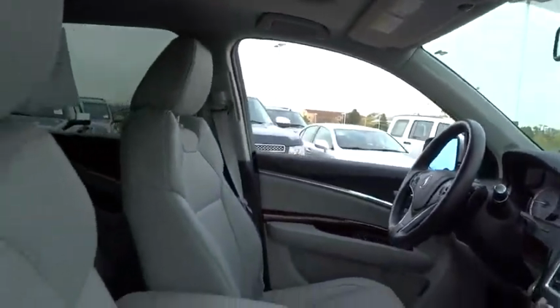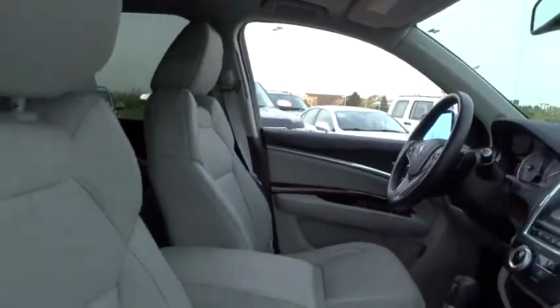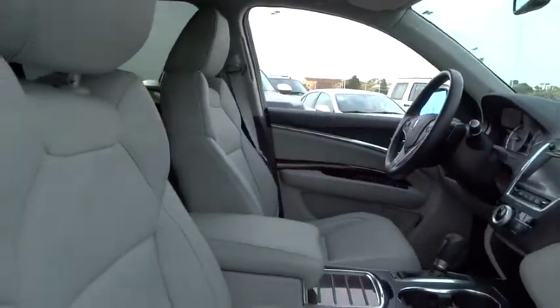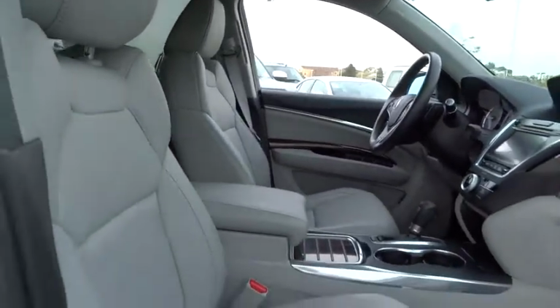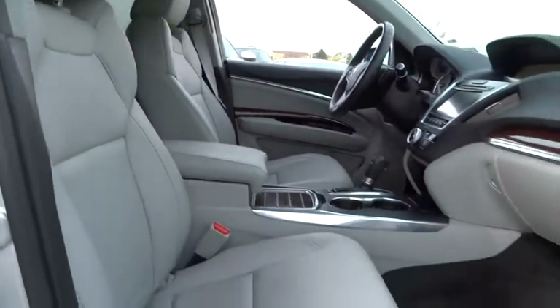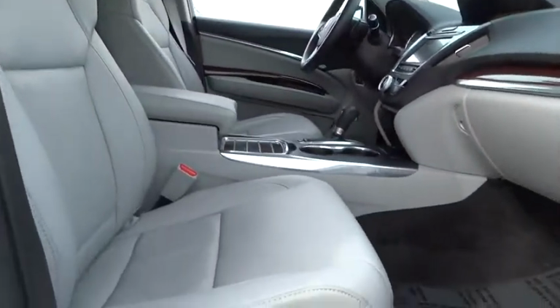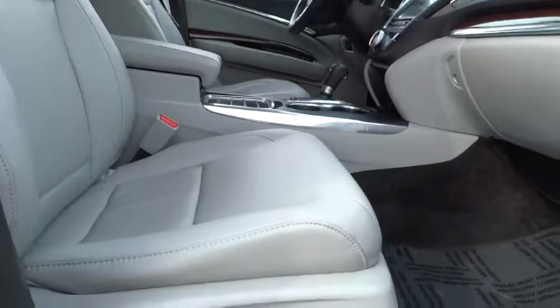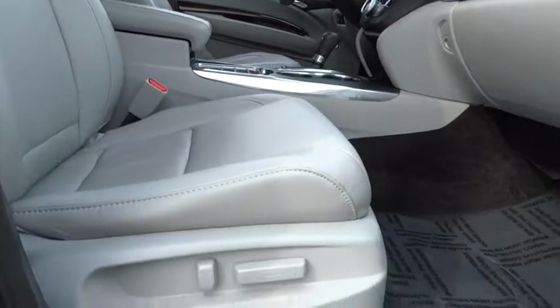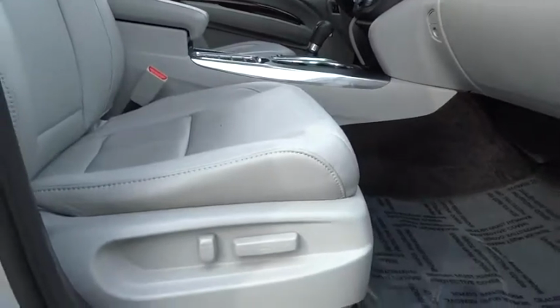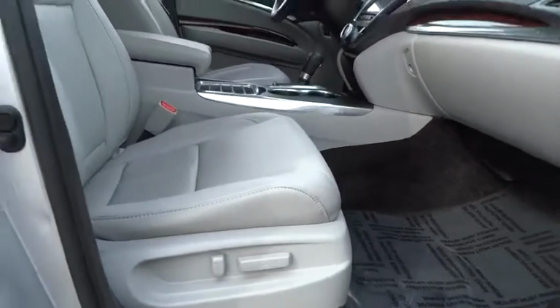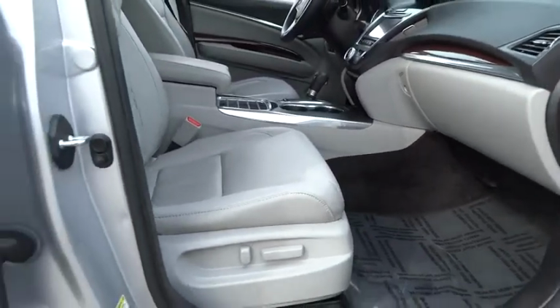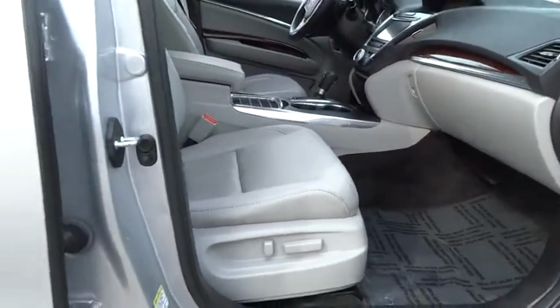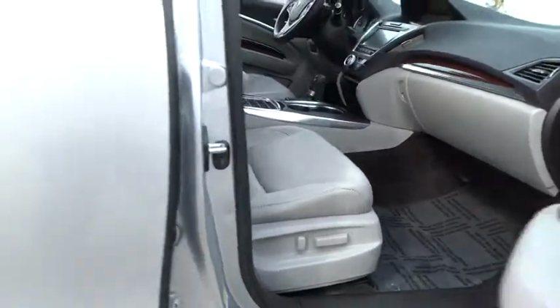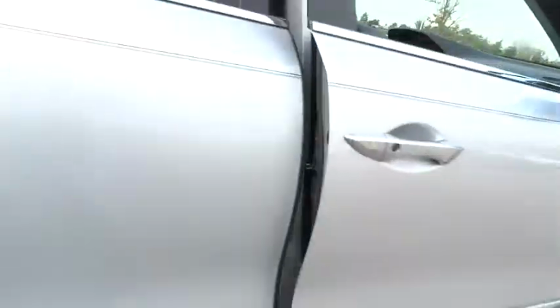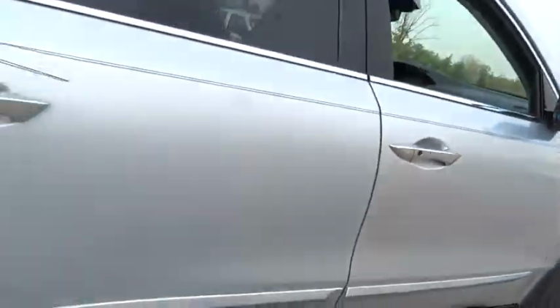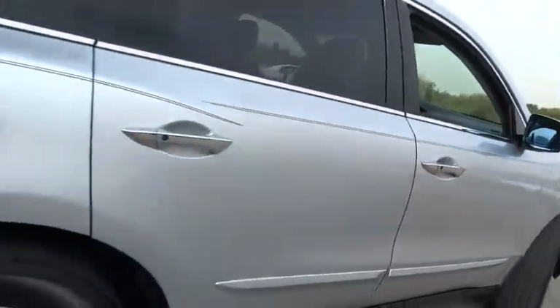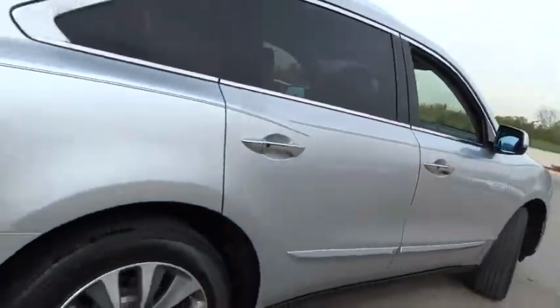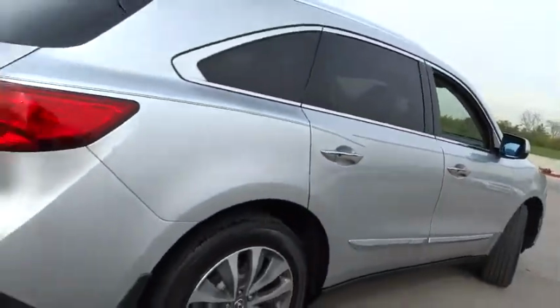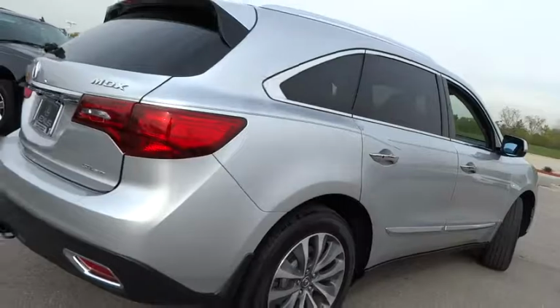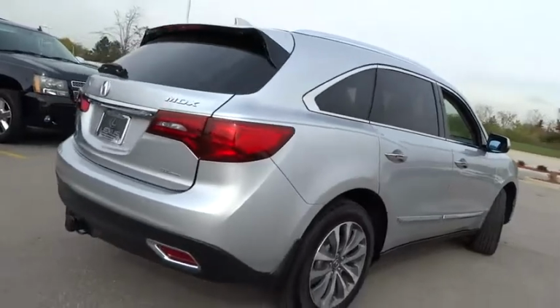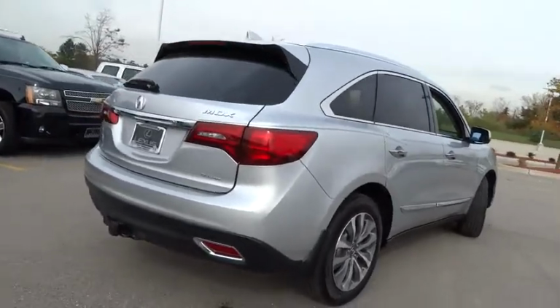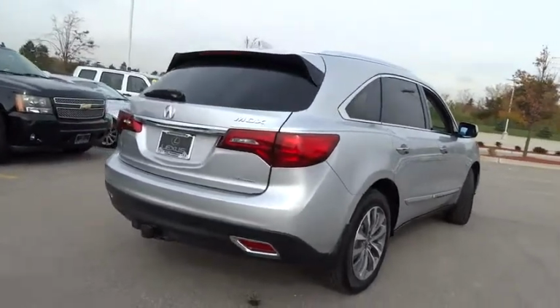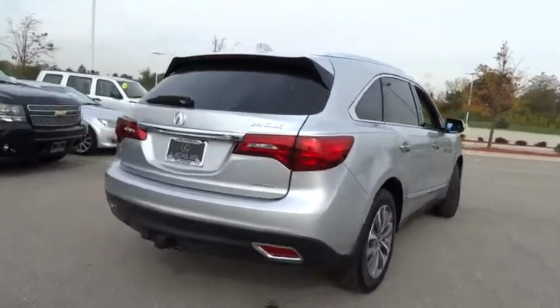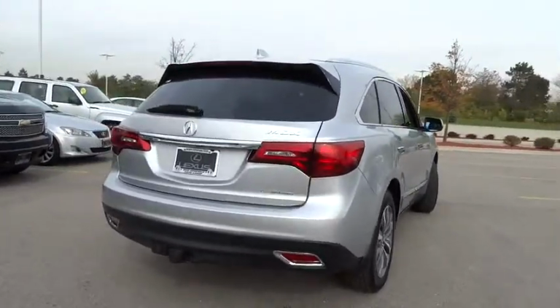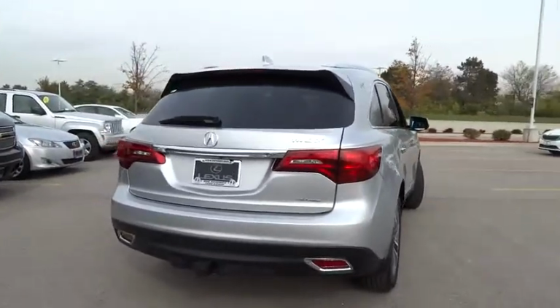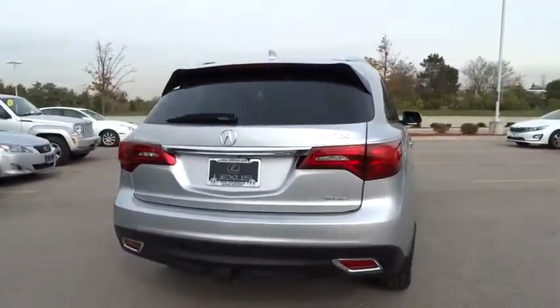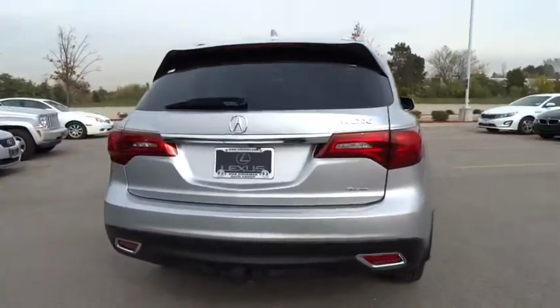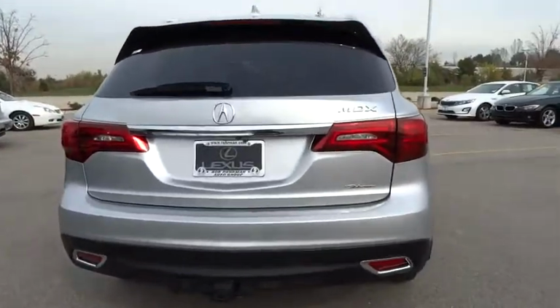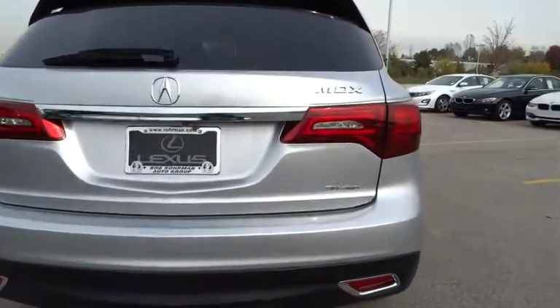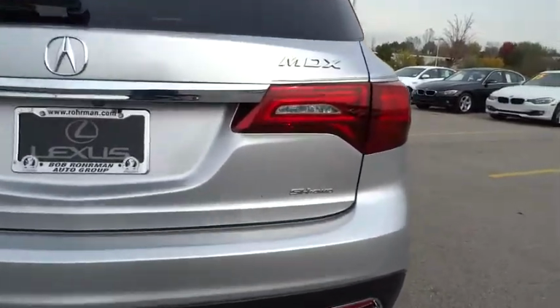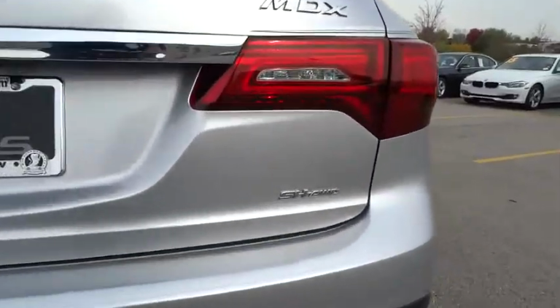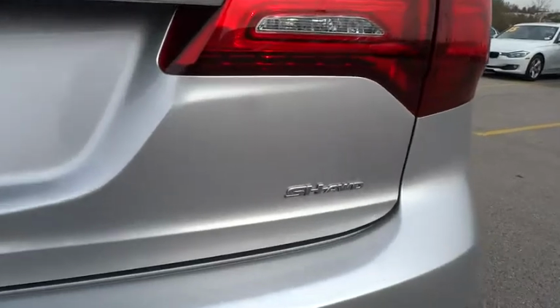Here are some of this vehicle's great options: lane departure warning, keyless entry, stability control, anti-lock braking system, all-wheel drive, navigation system, traction control, power passenger seat, and power liftgate.